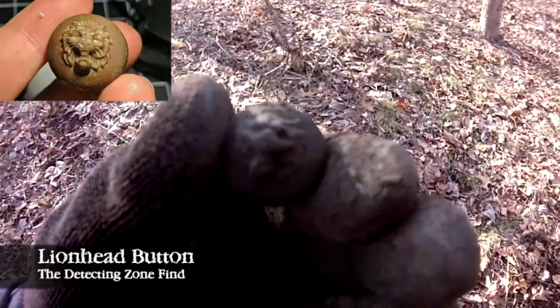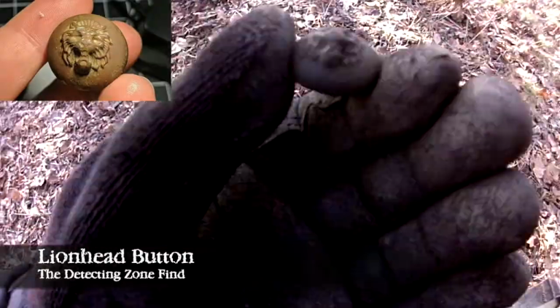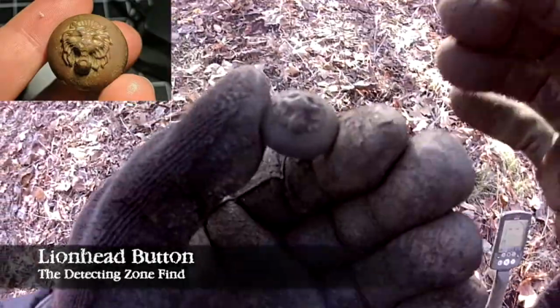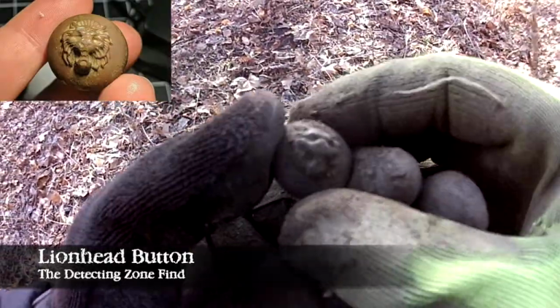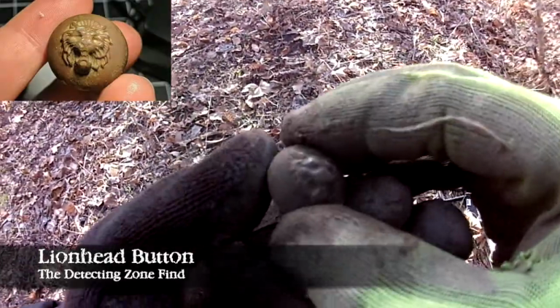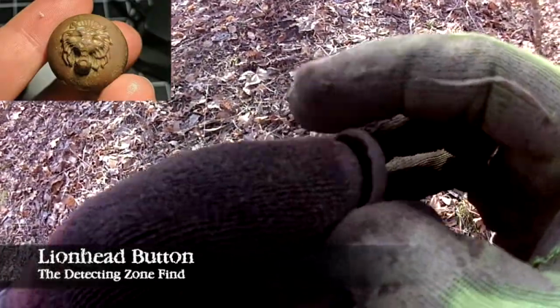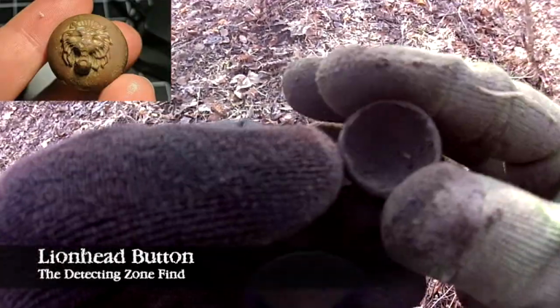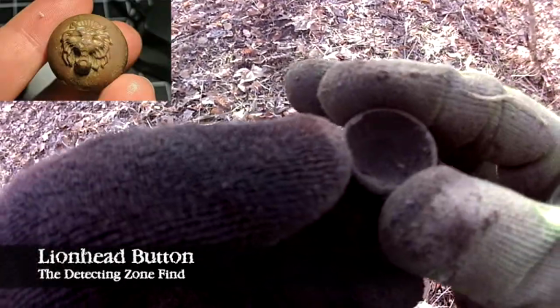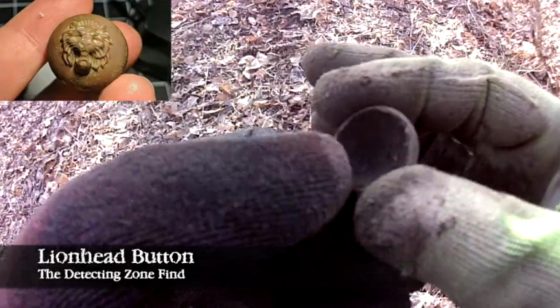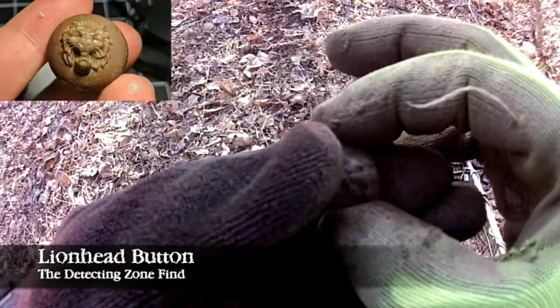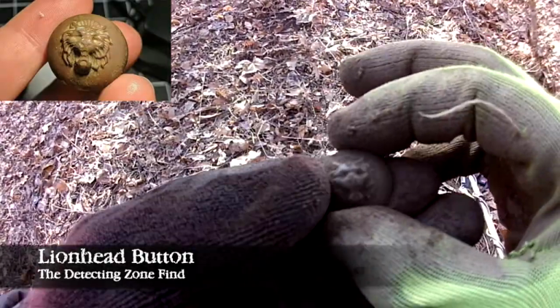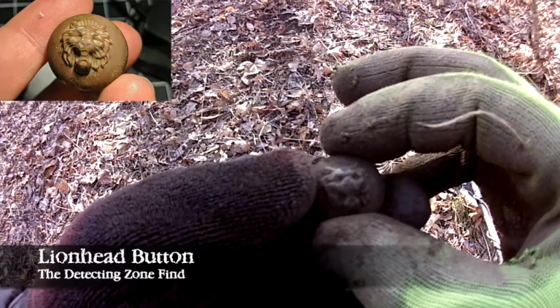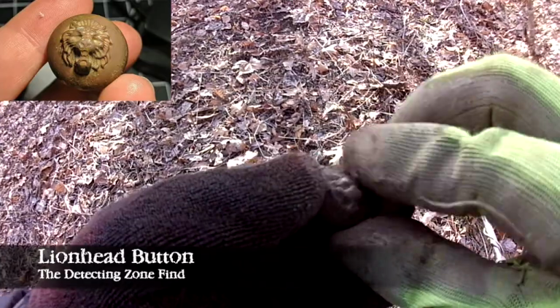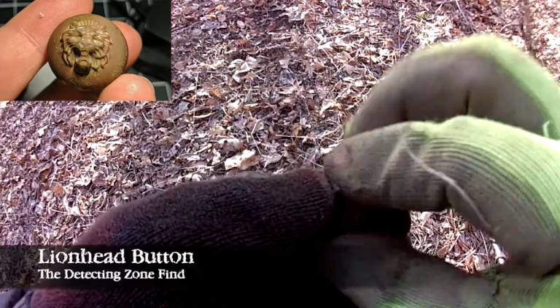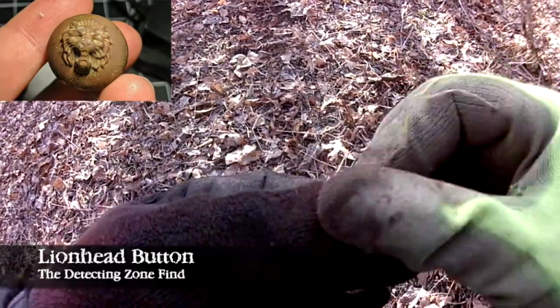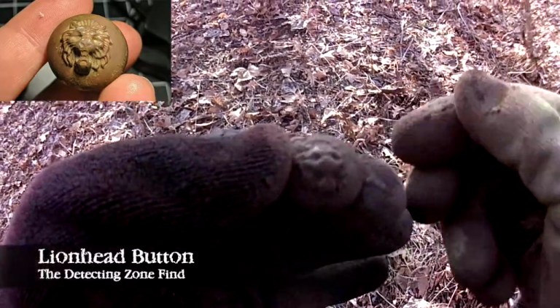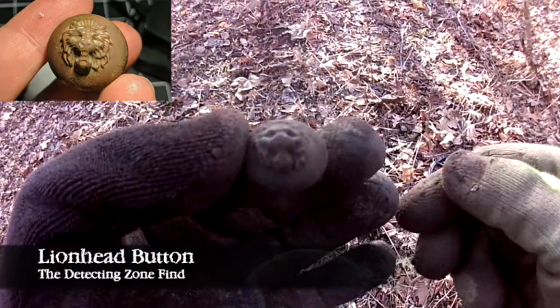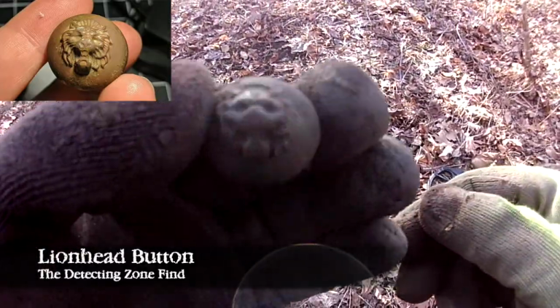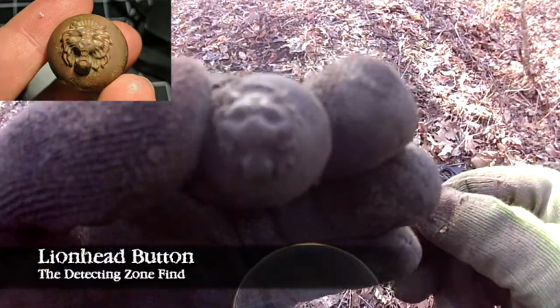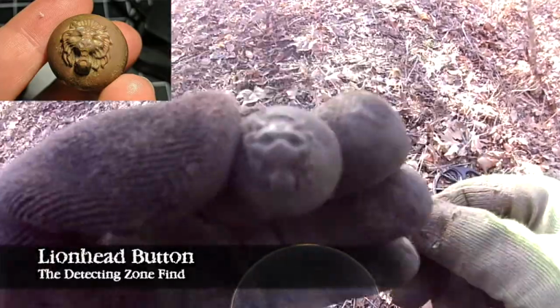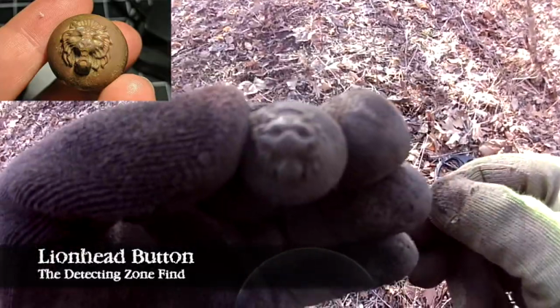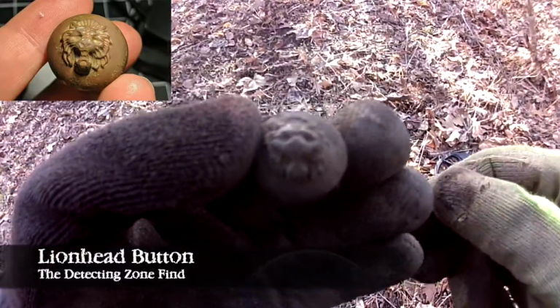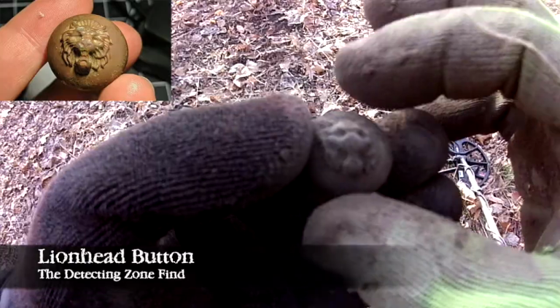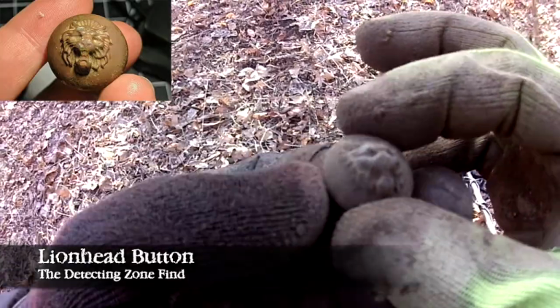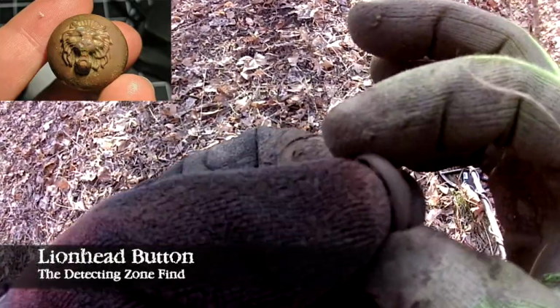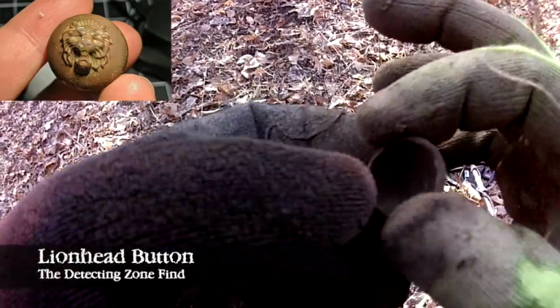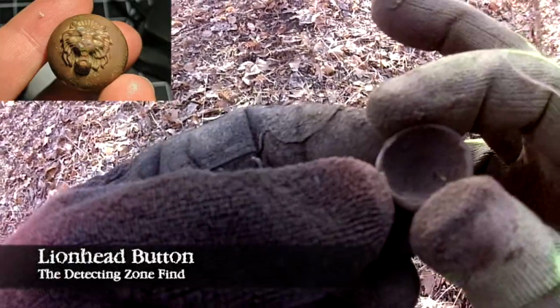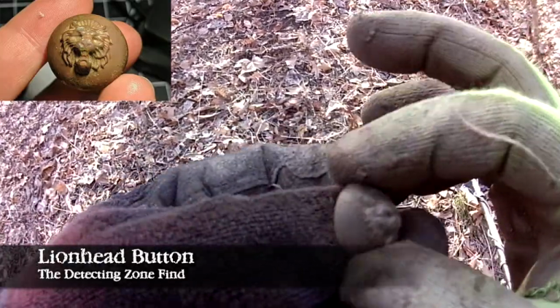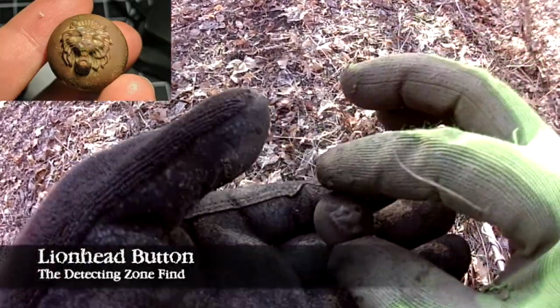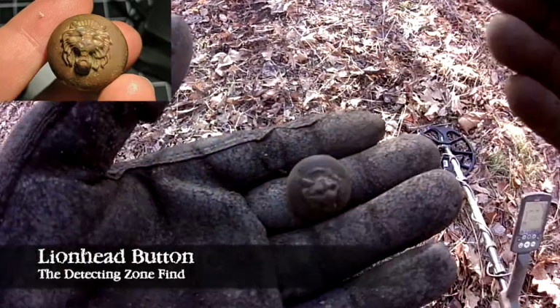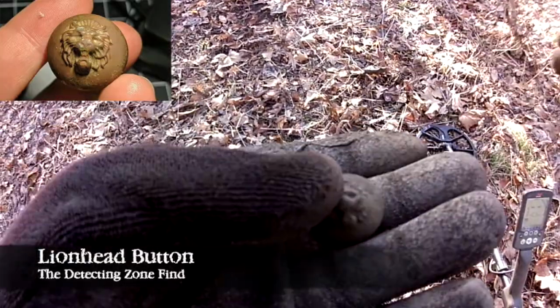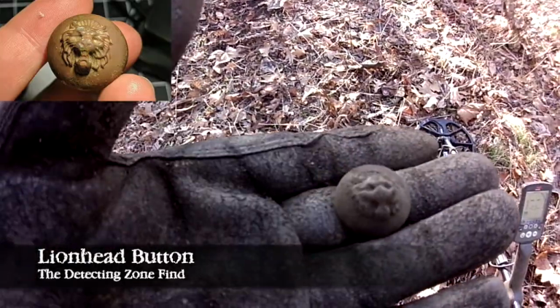Check out this button I just found — it's like the top of a button and it has the shape of a lion on it. That's really cool. Rawr — lion! If I find anything else I'll show you guys.